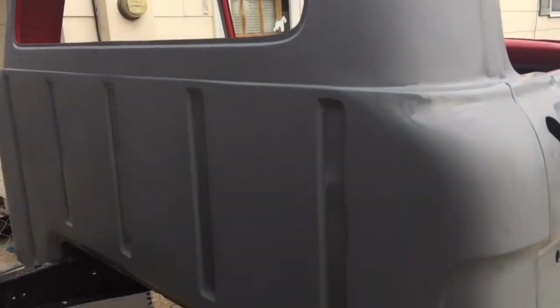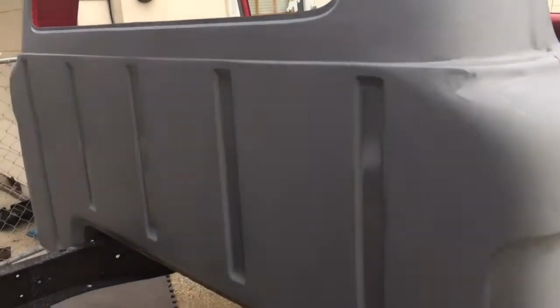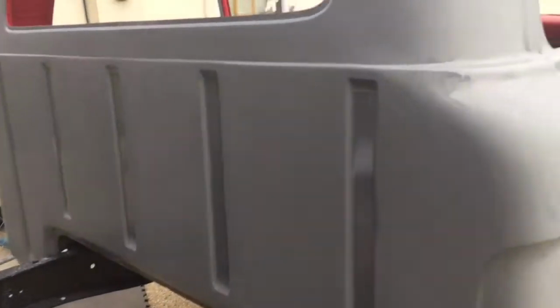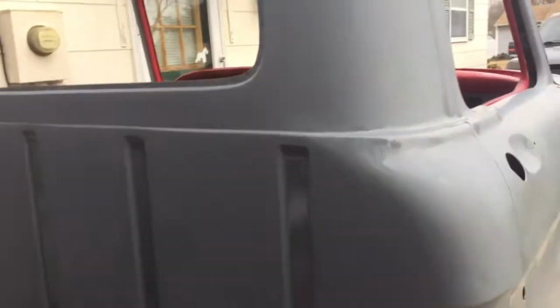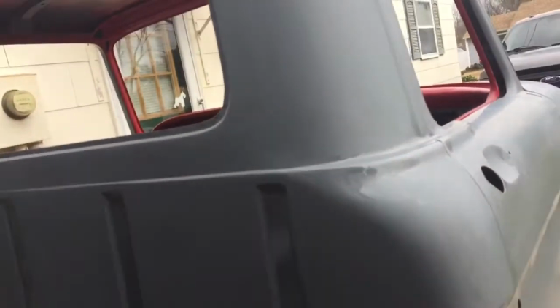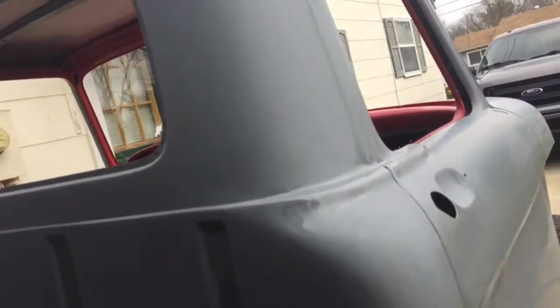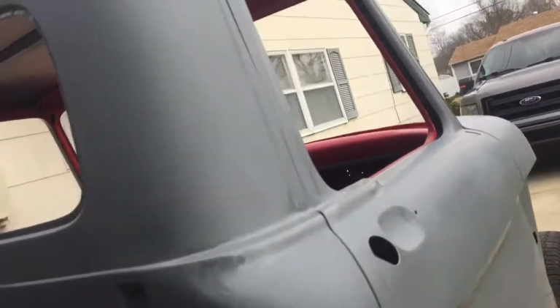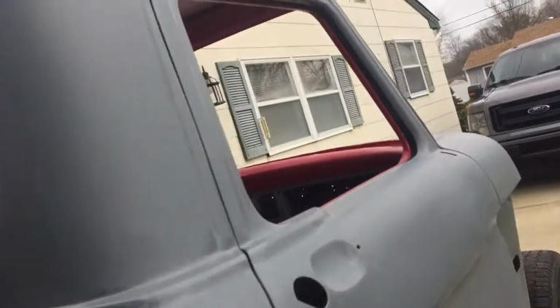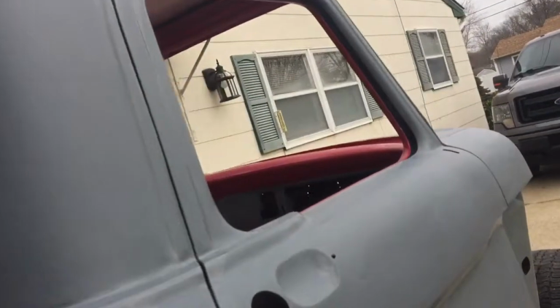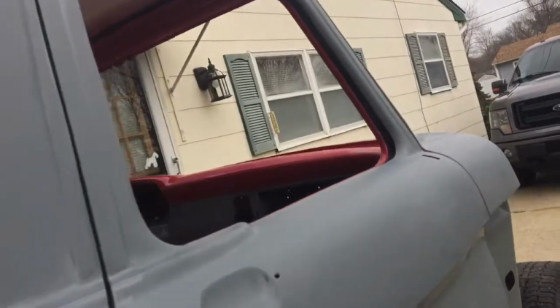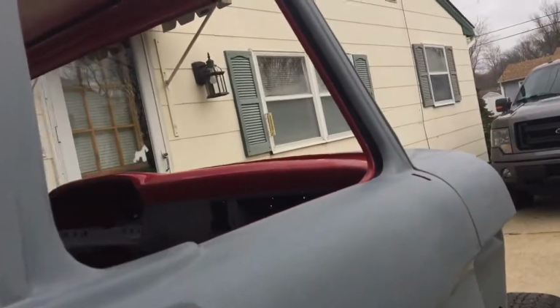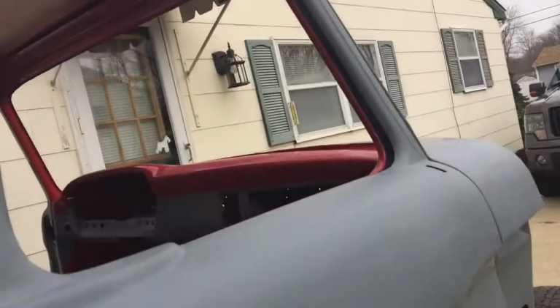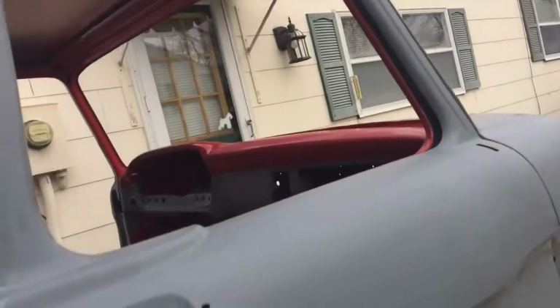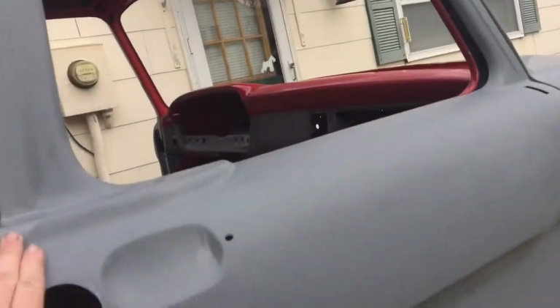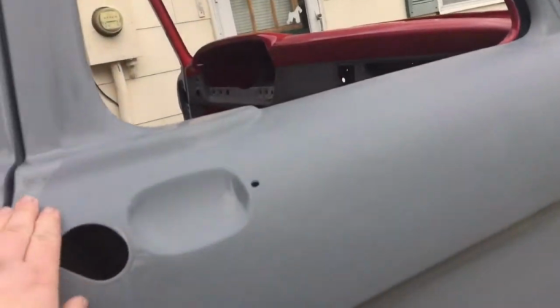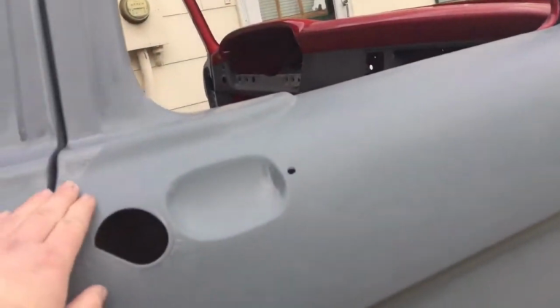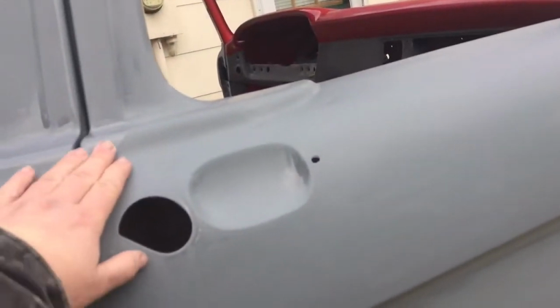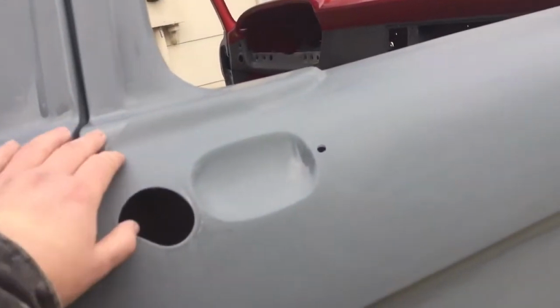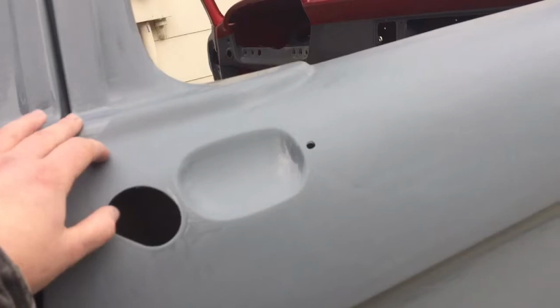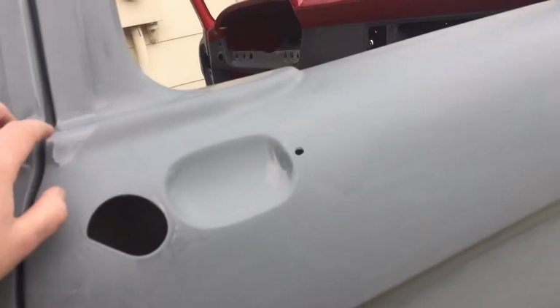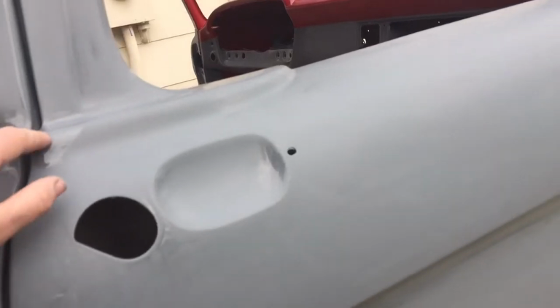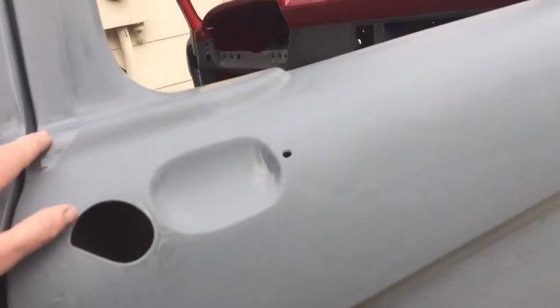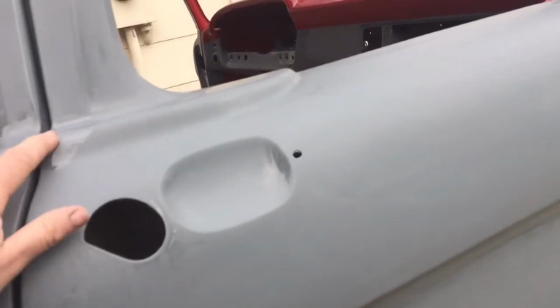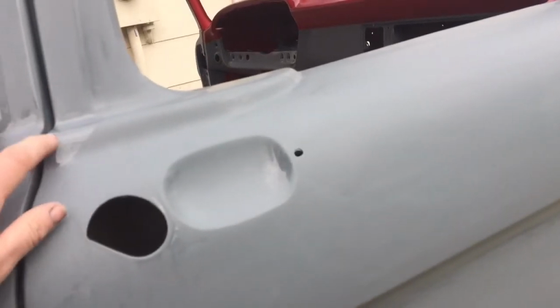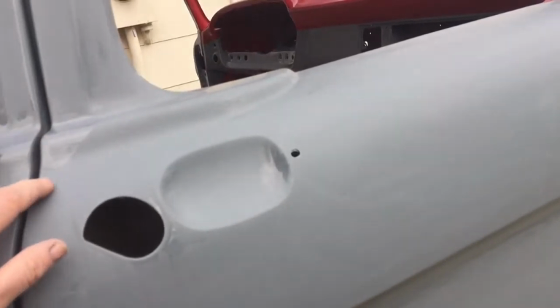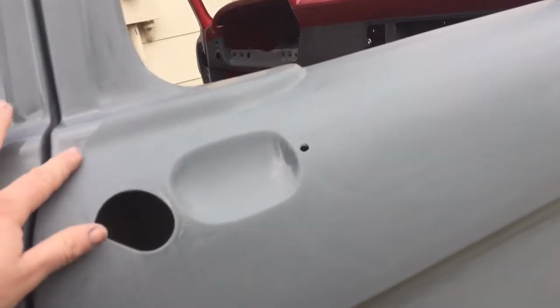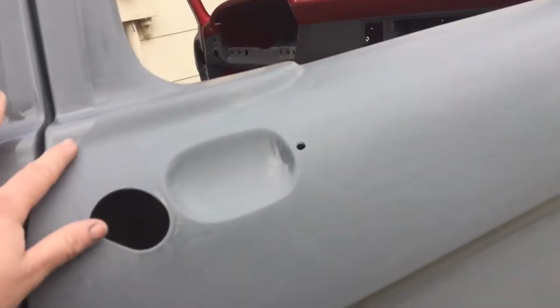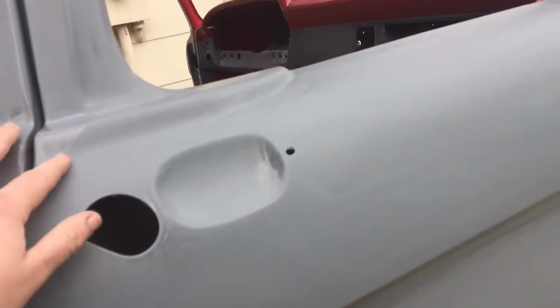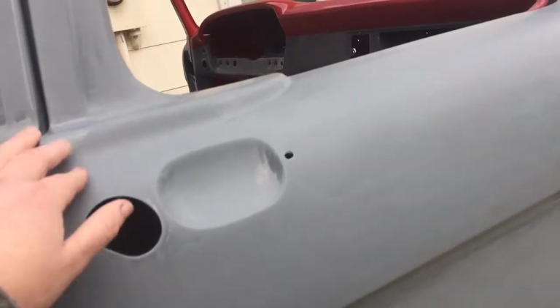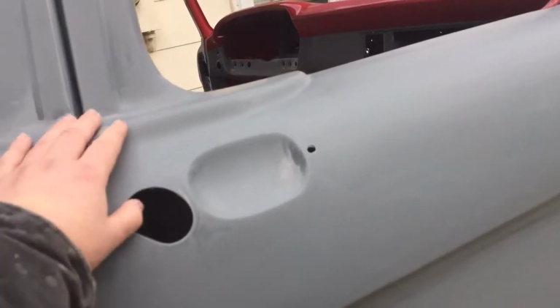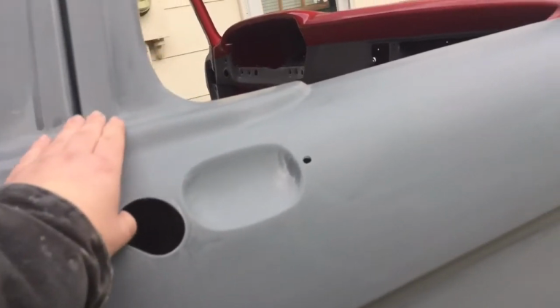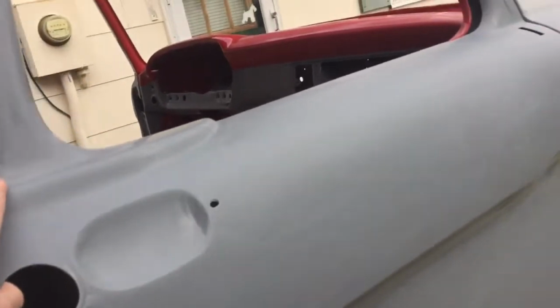Alright, next morning. I ended up staying up till about 3 in the morning working on this thing. I'm gonna do a little cleanup here — I threw a little paint right there but I'm gonna have to scrape that down a little bit.